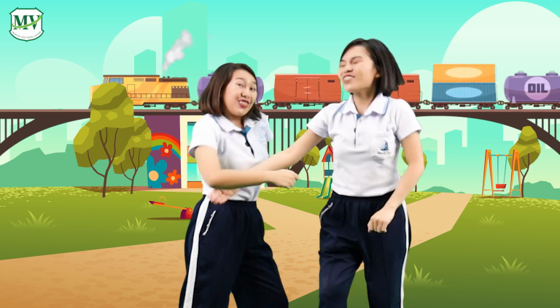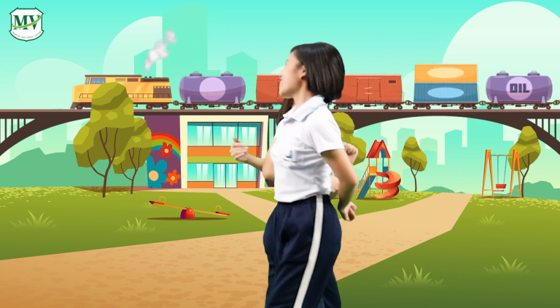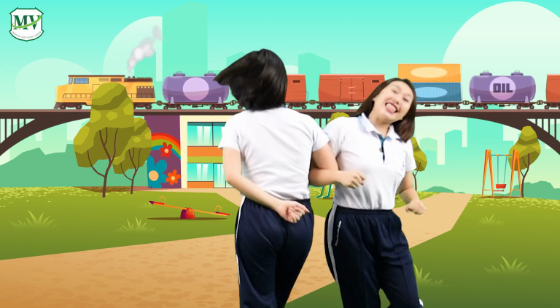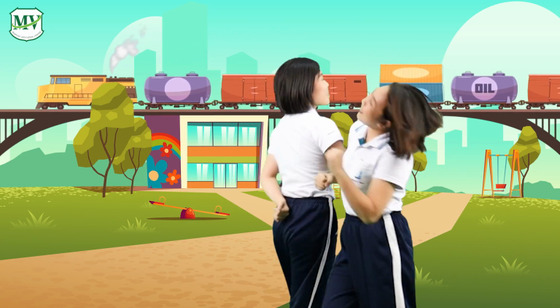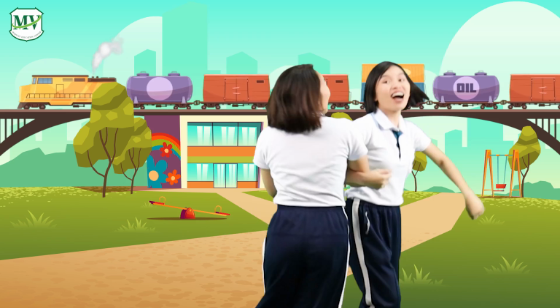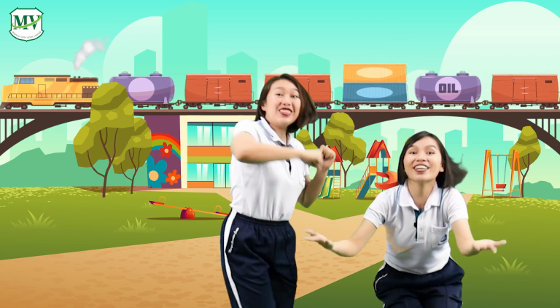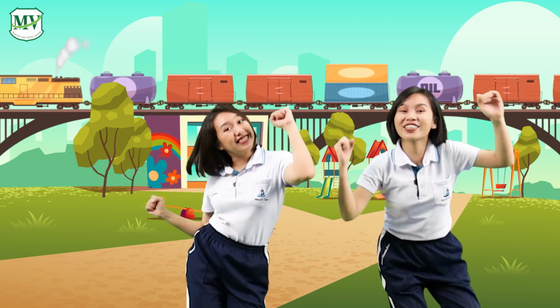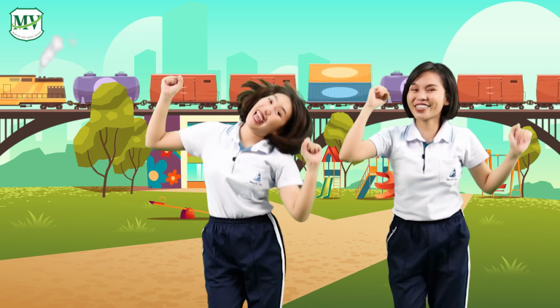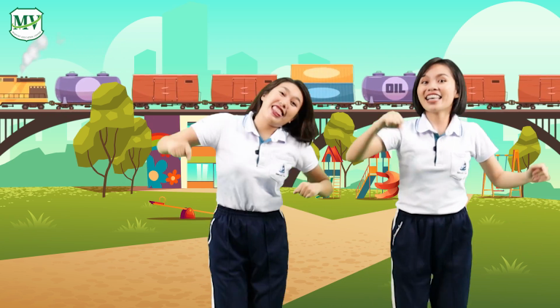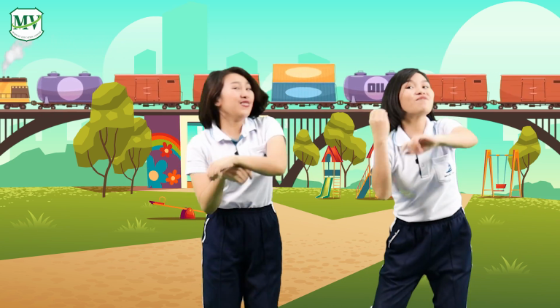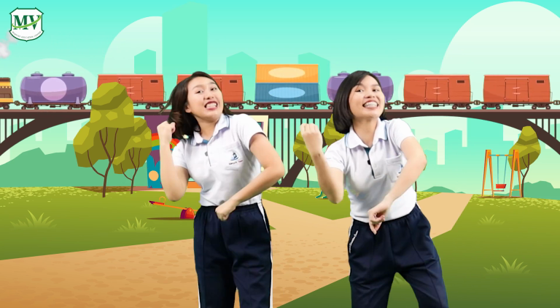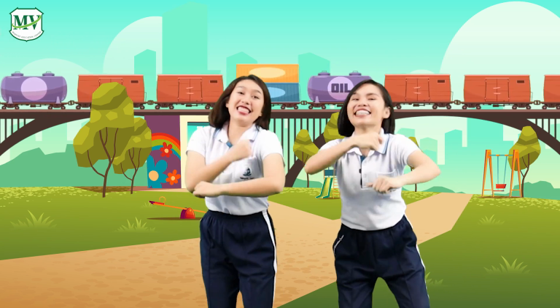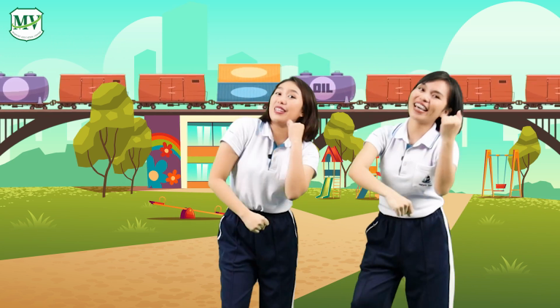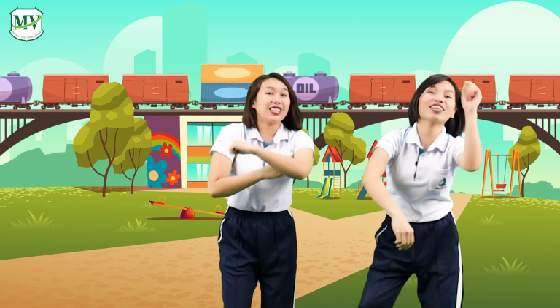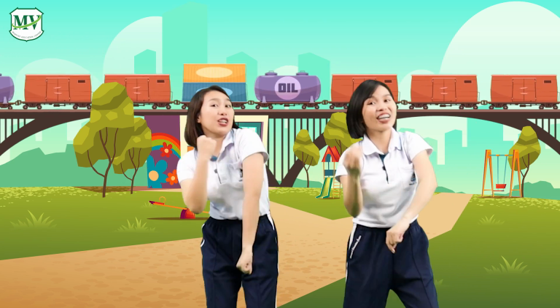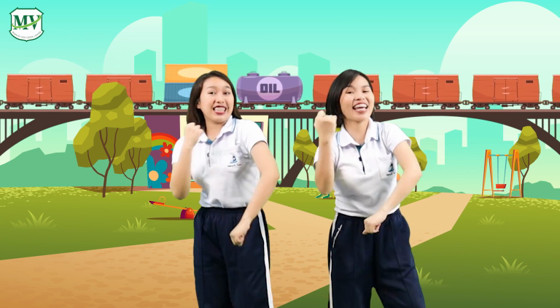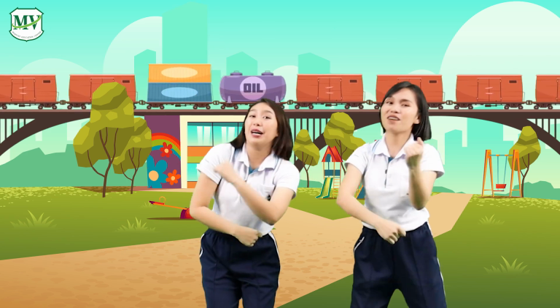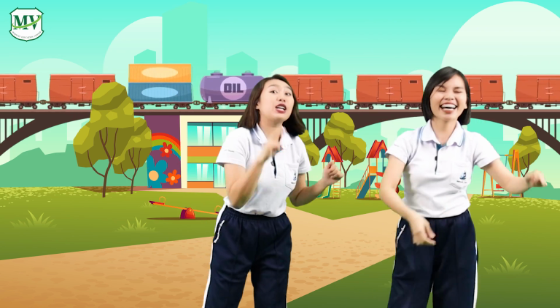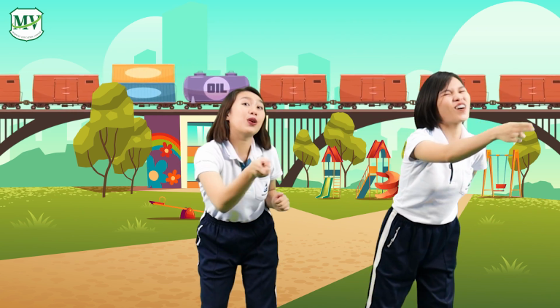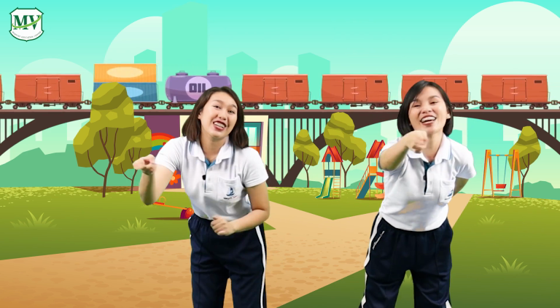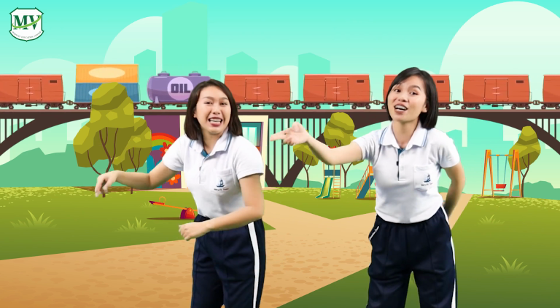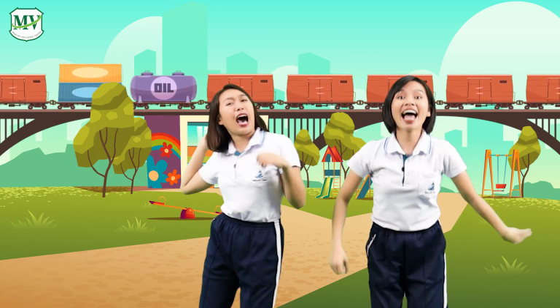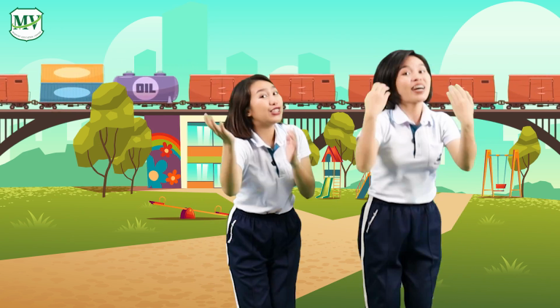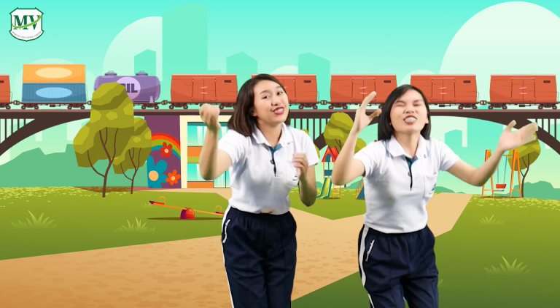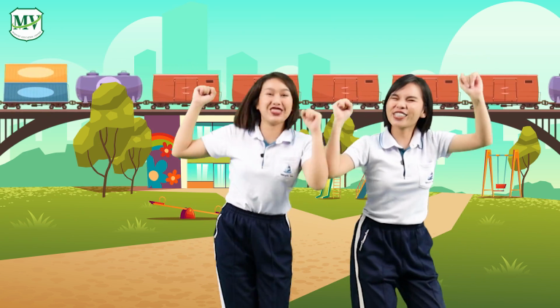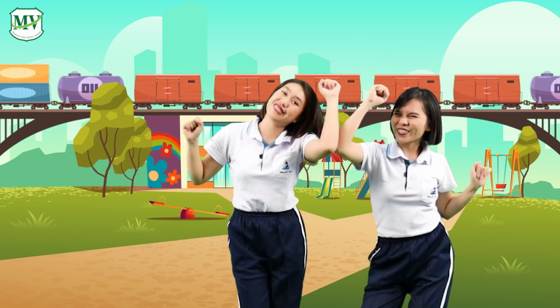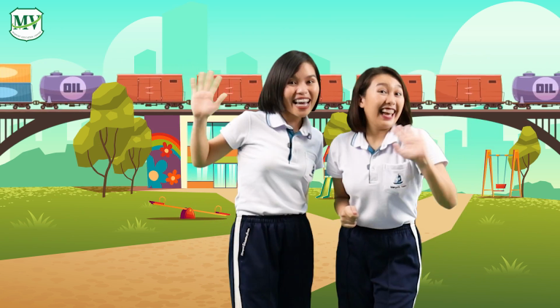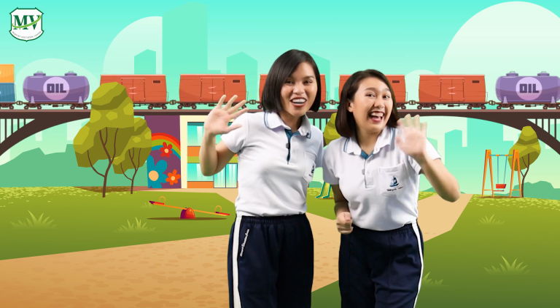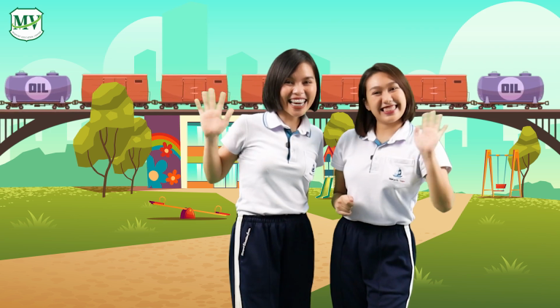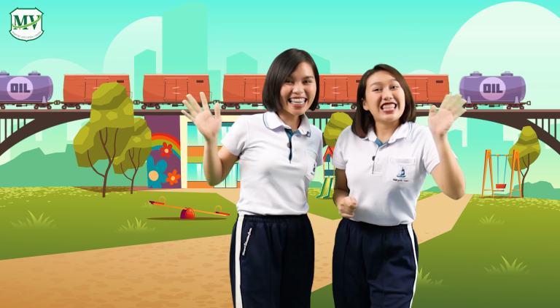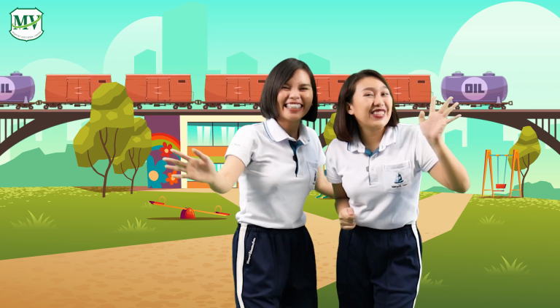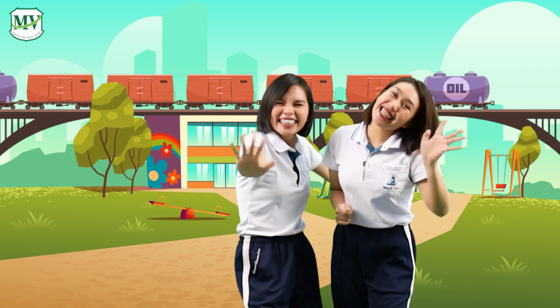The good morning train is coming, how are you? Choo-choo! The good morning train is coming, the good morning train is coming, how are you? Choo-choo! Bye, good morning train! See you later!